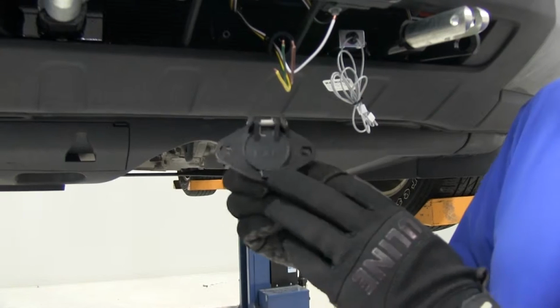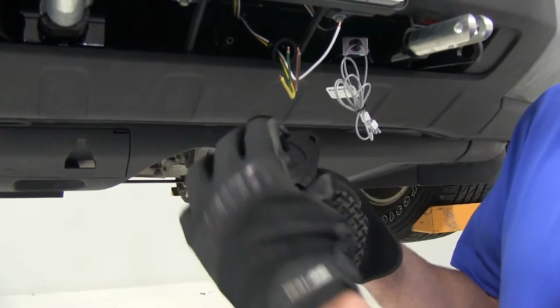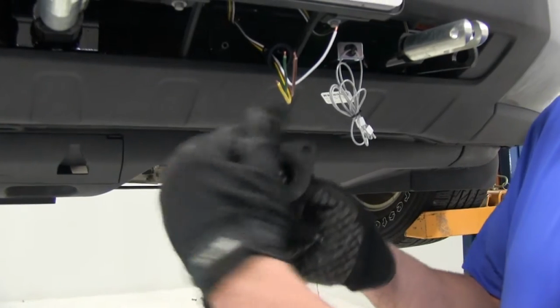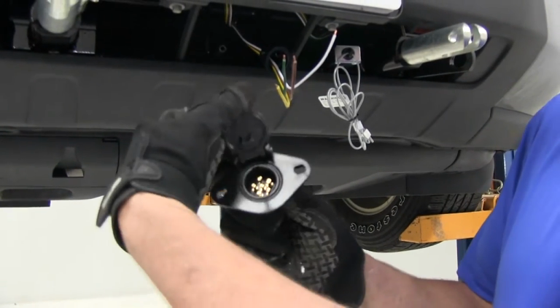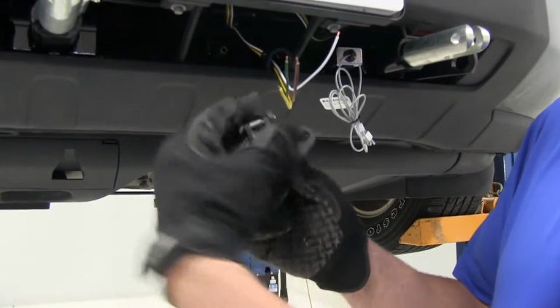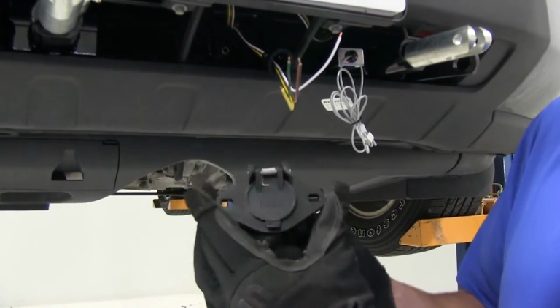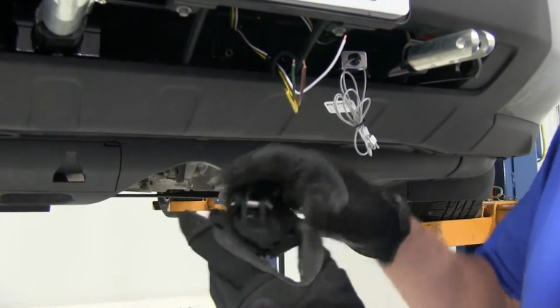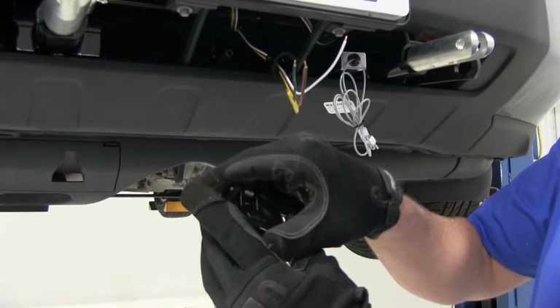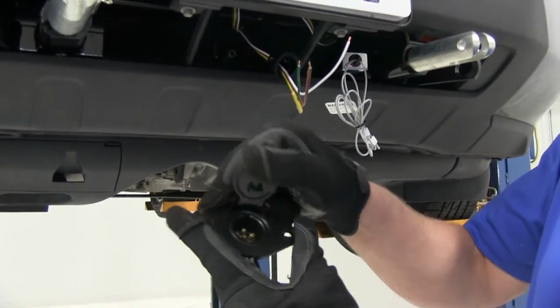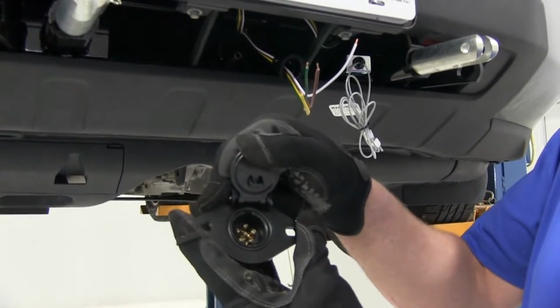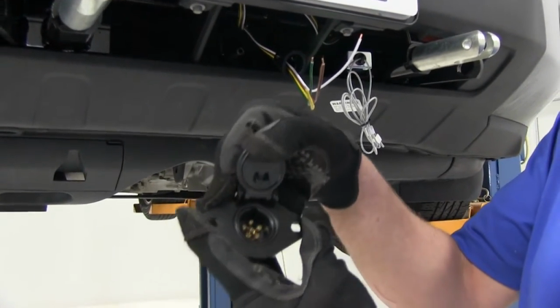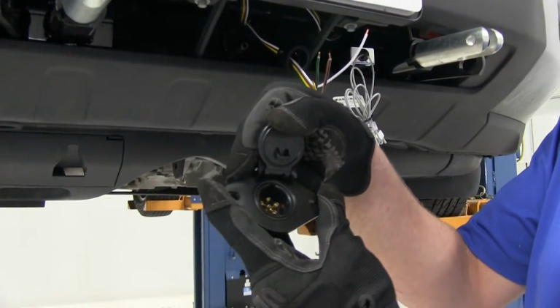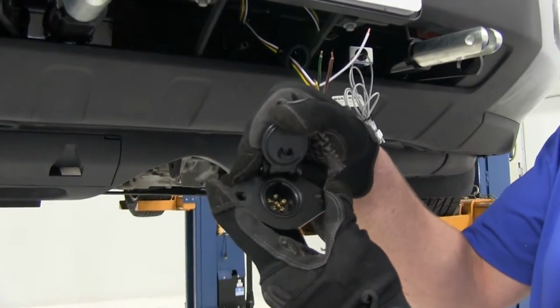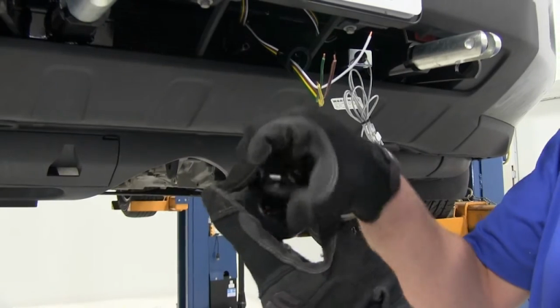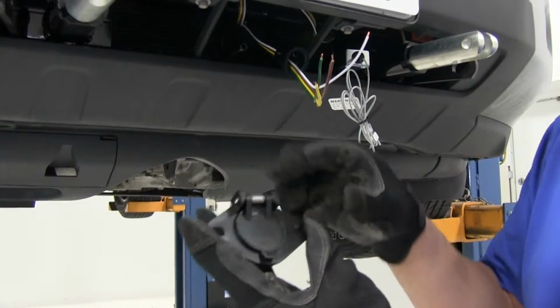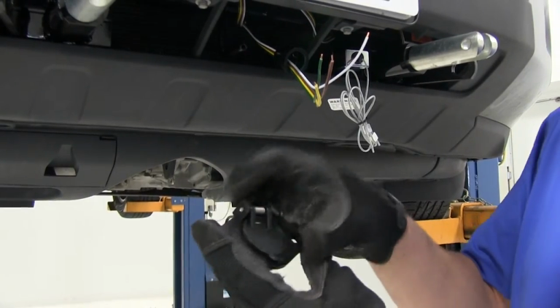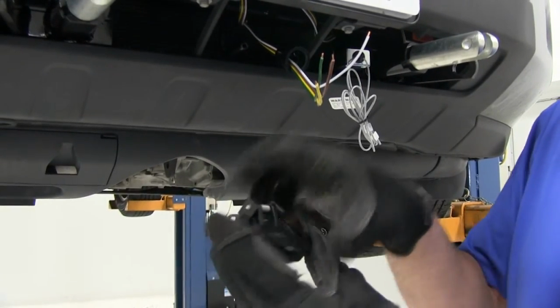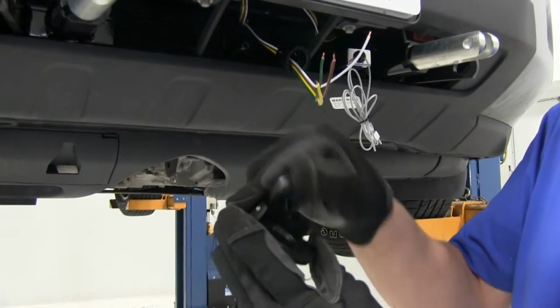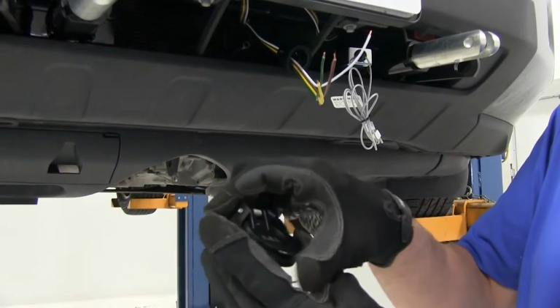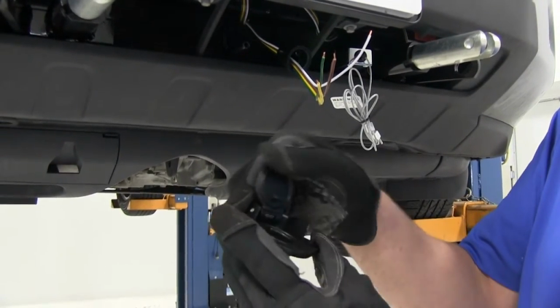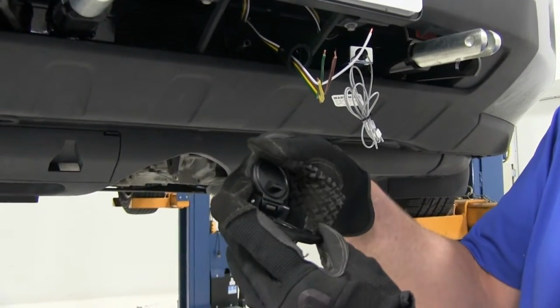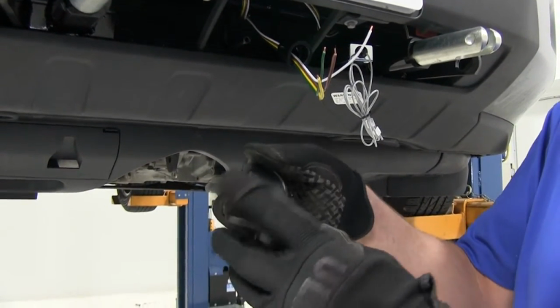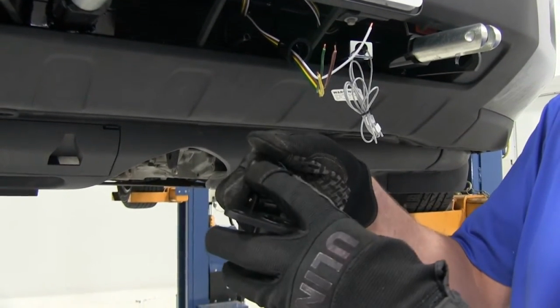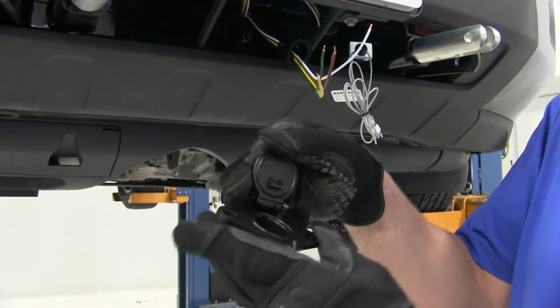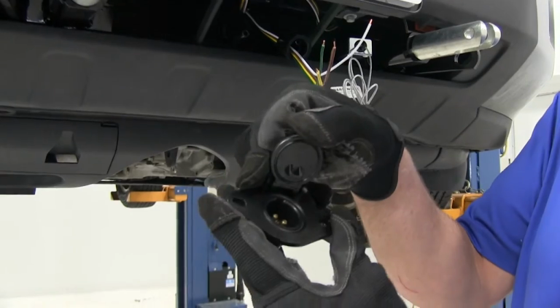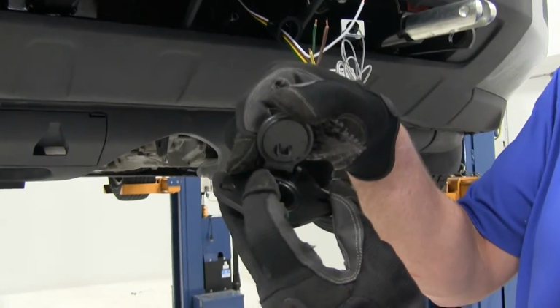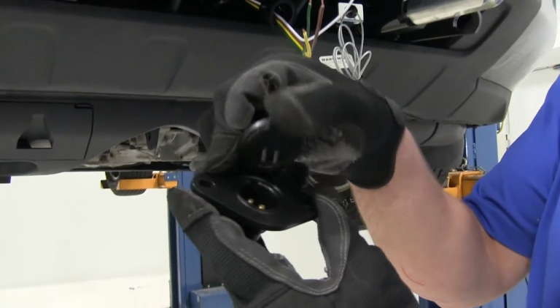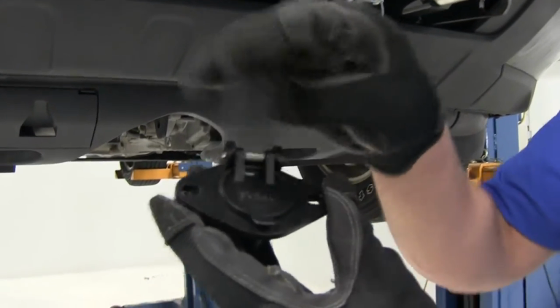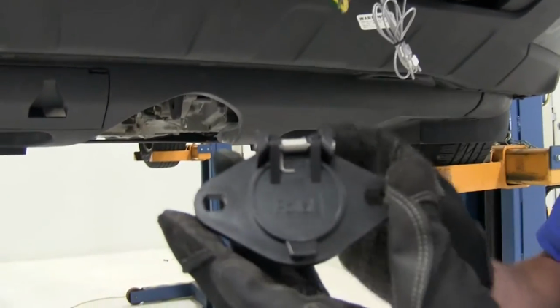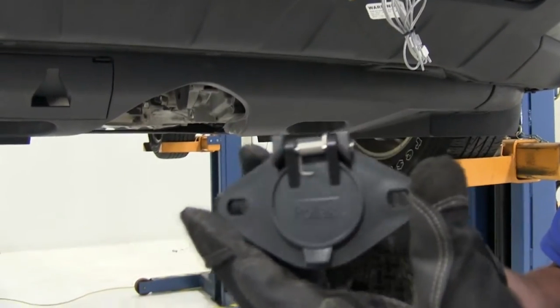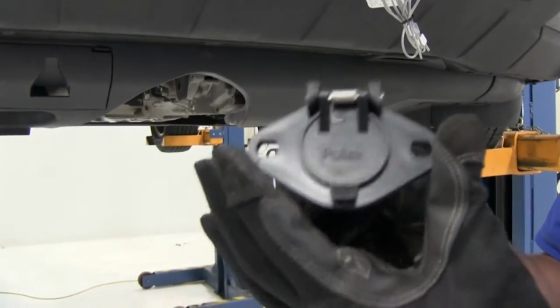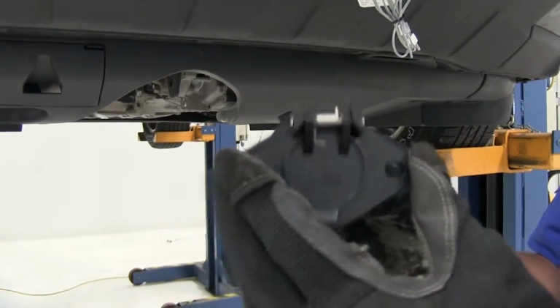Here you can see the trailer connector — this is going to offer a 6-pole round pin connector. It's got a nice heavy-duty spring that's going to keep our door down and closed, keeping that little notch inside the groove to keep weather and stuff like that out of it.